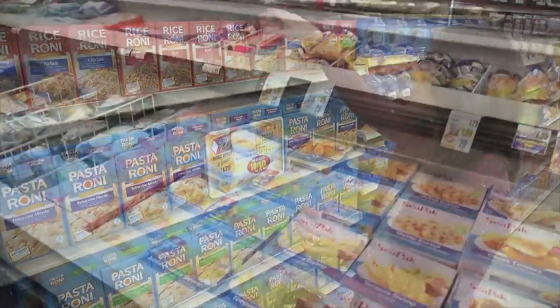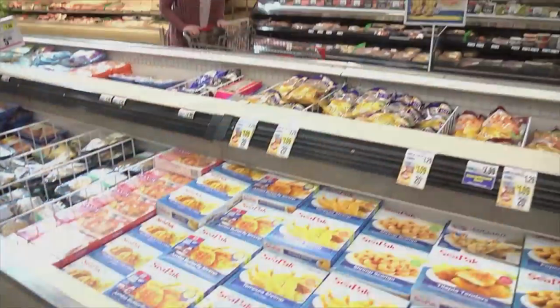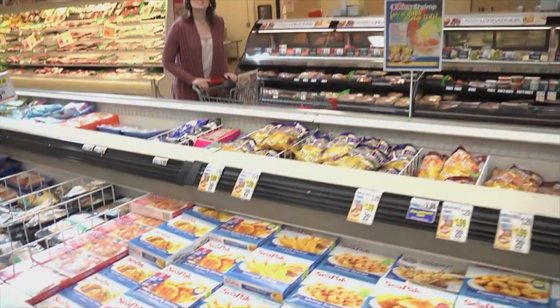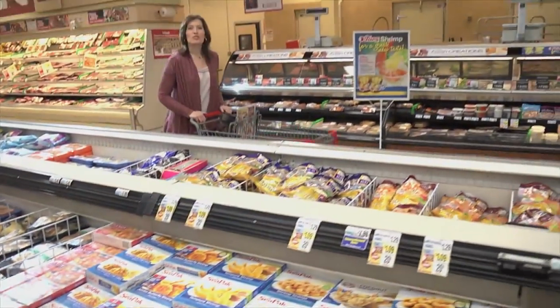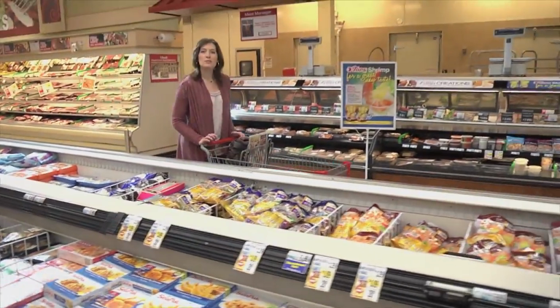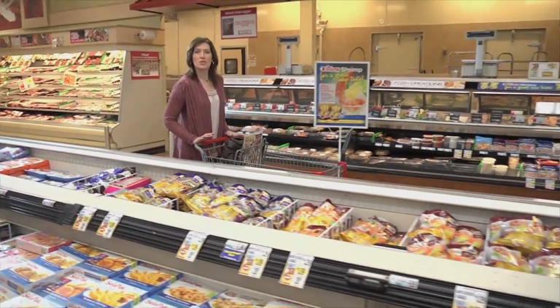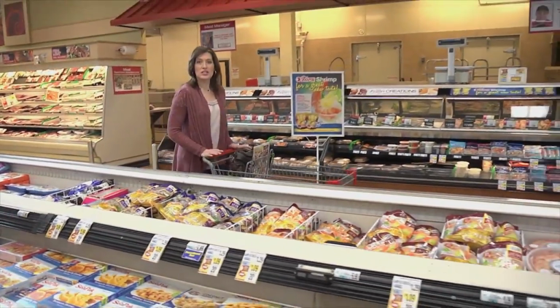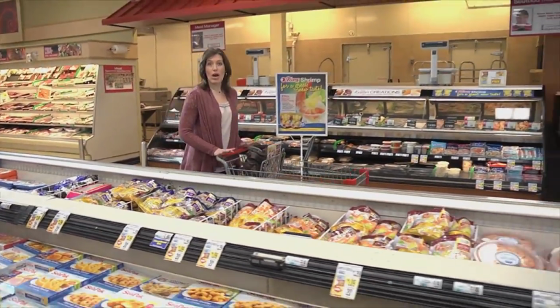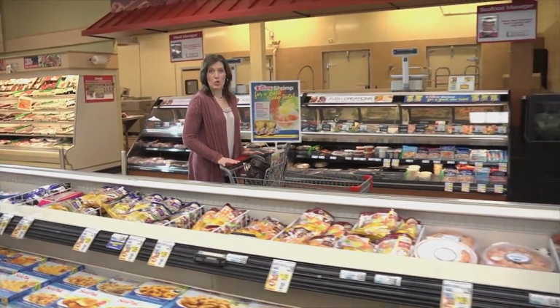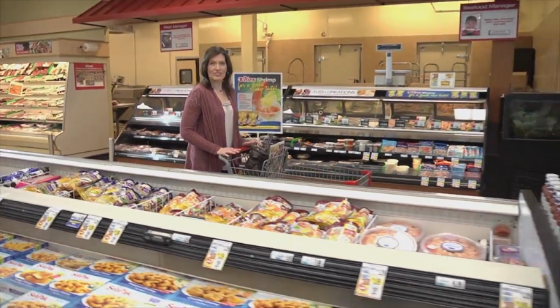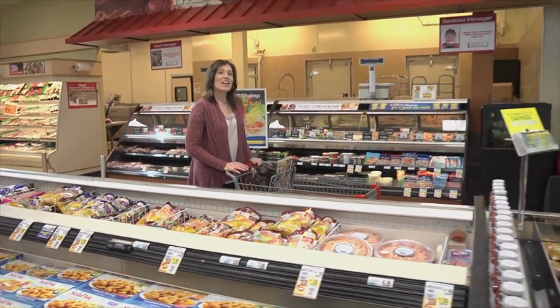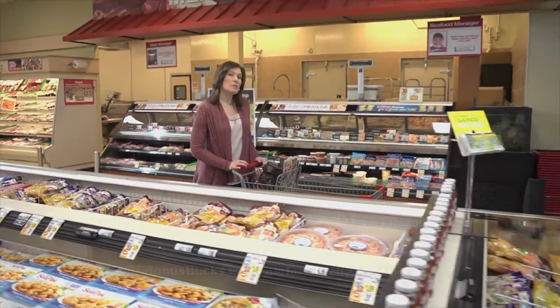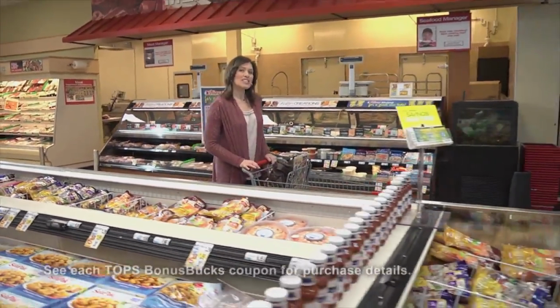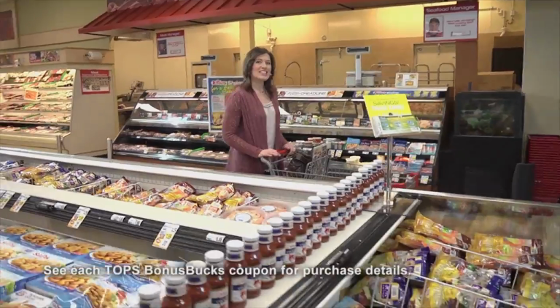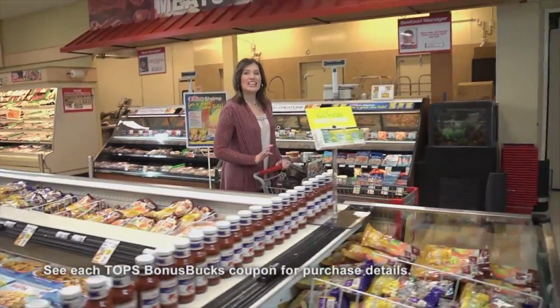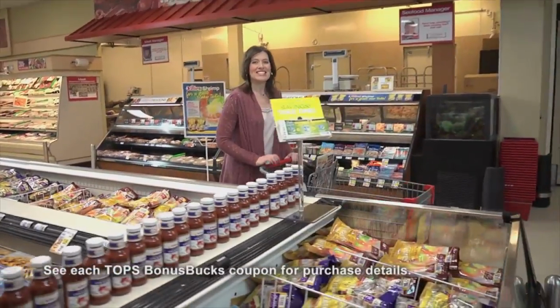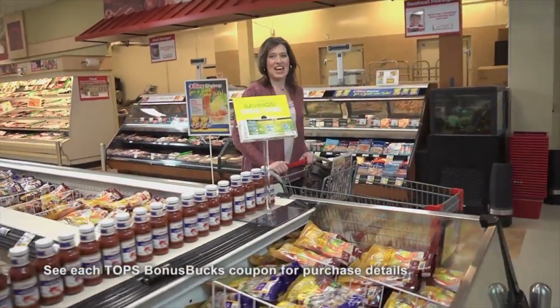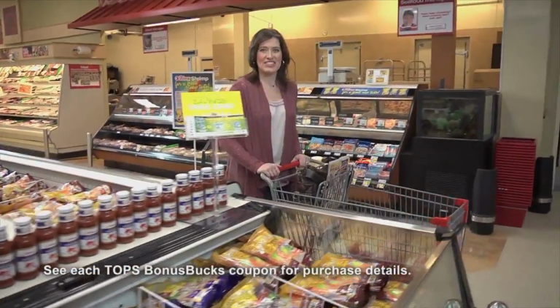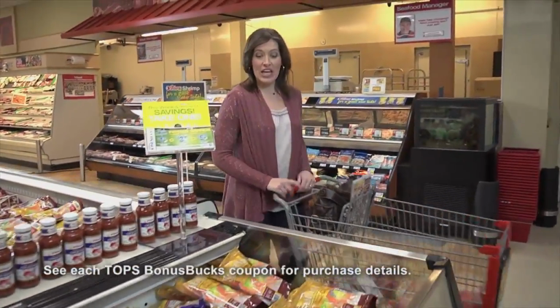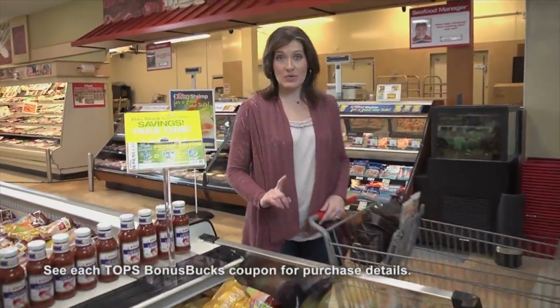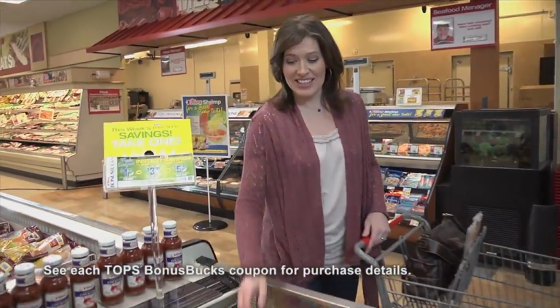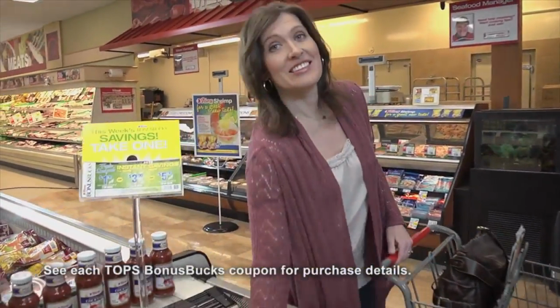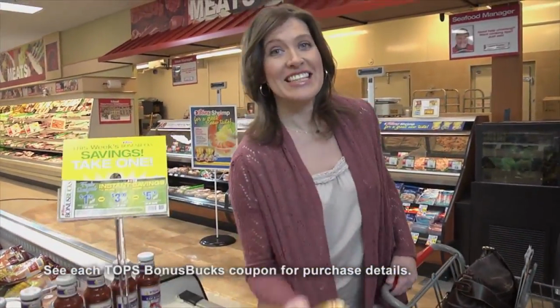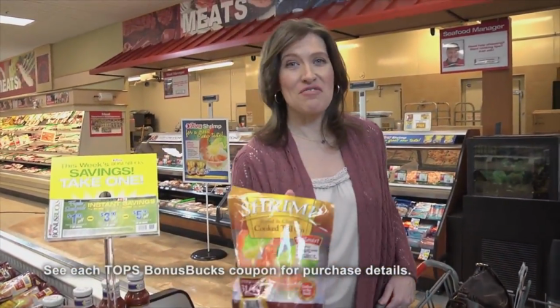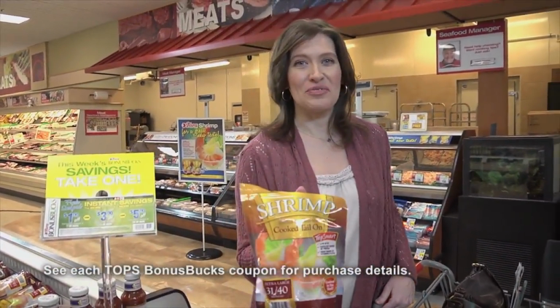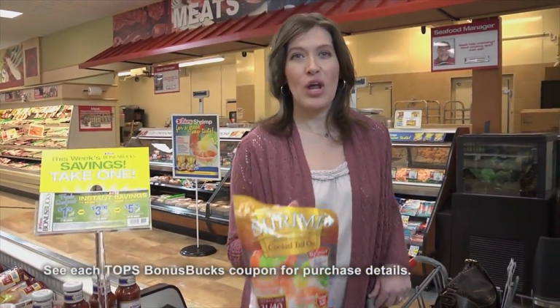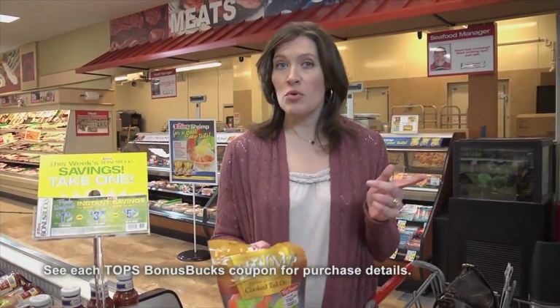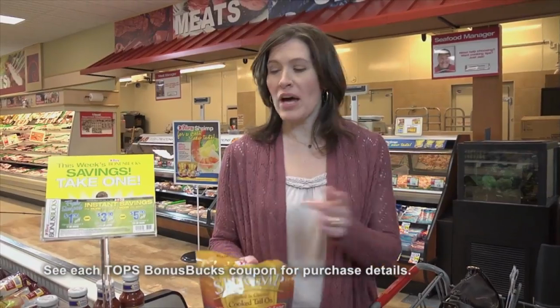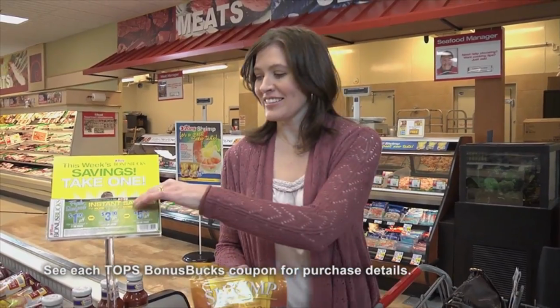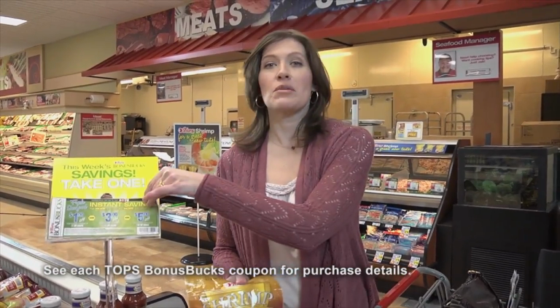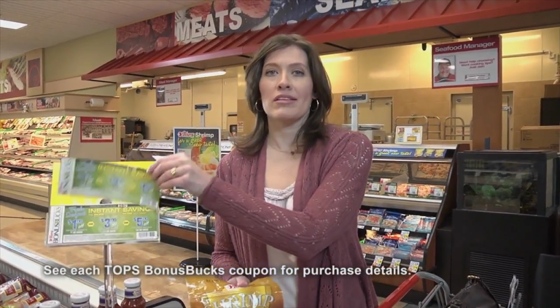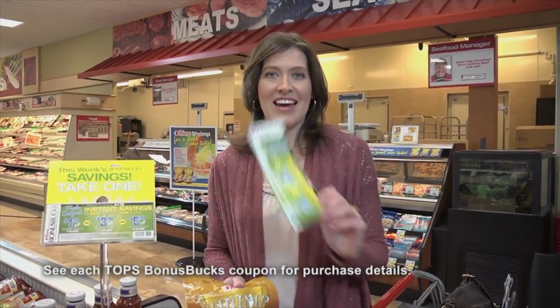Keep your eyes open for Topps Bonus Bucks throughout the store. They're special deals that give you instant discounts. This week it's seafood — the more you buy, the bigger the discount.